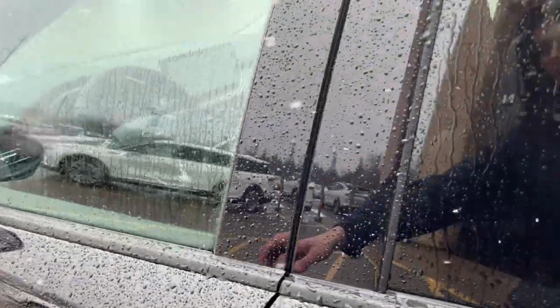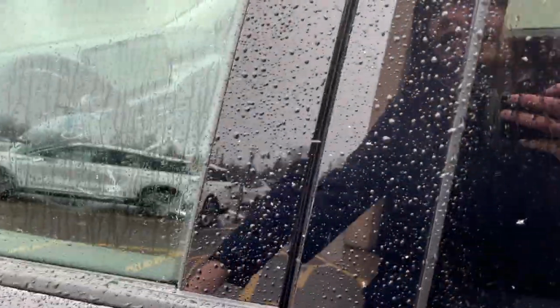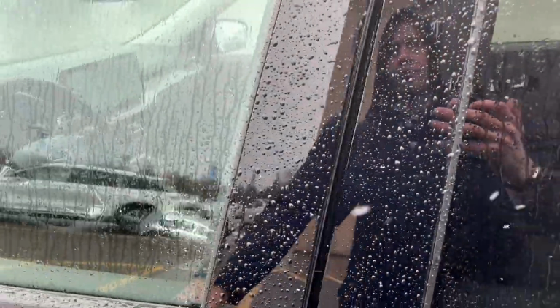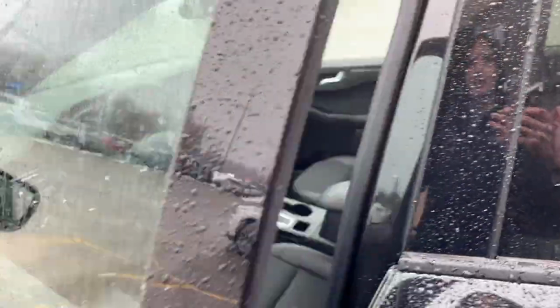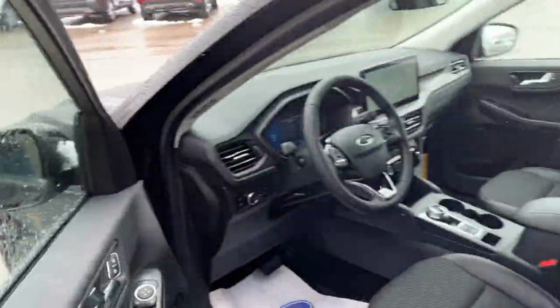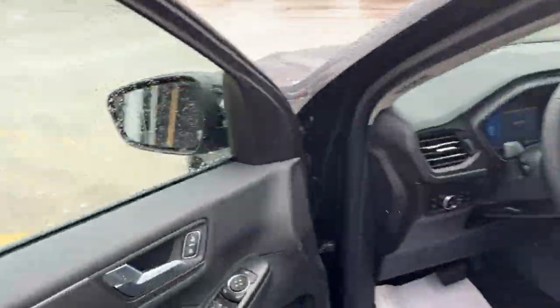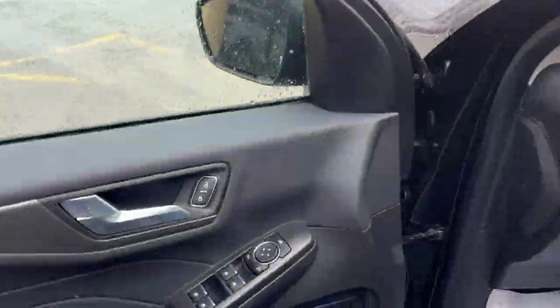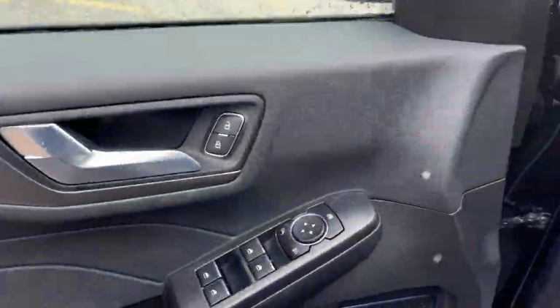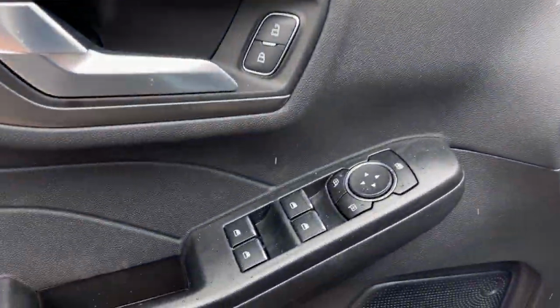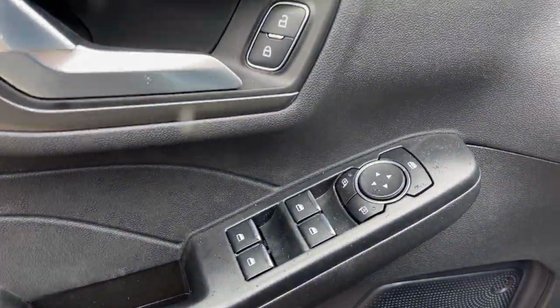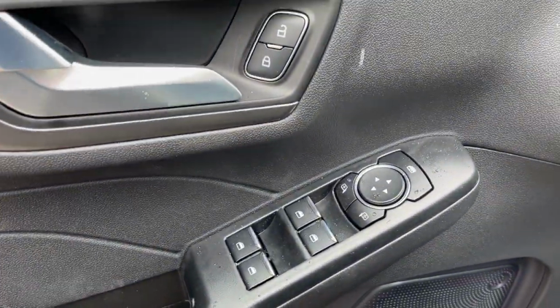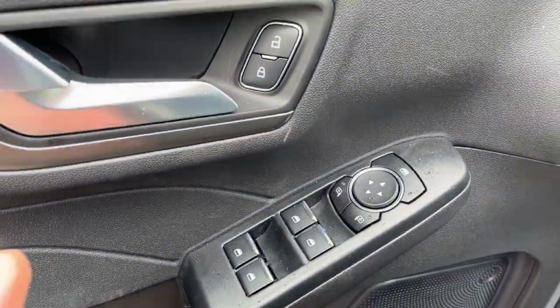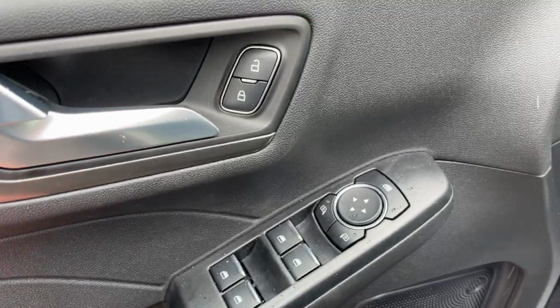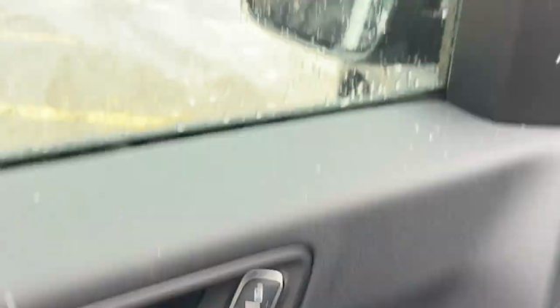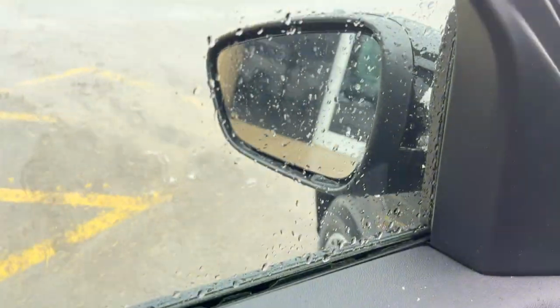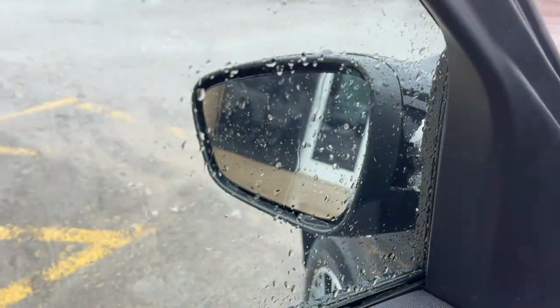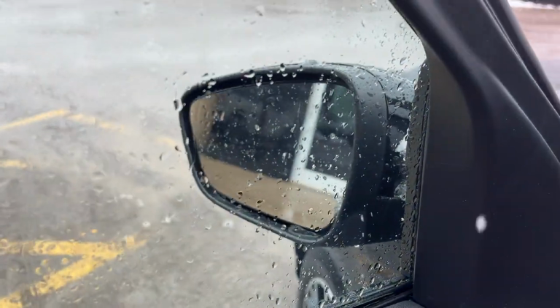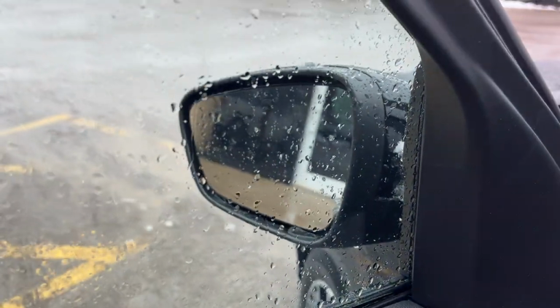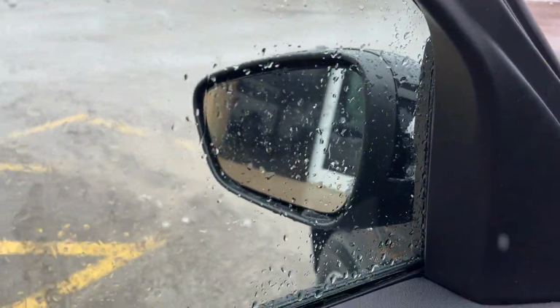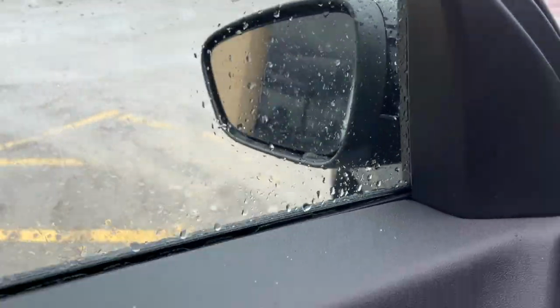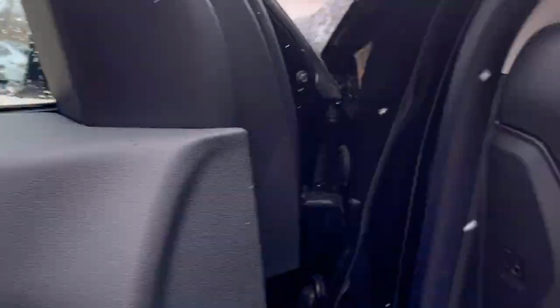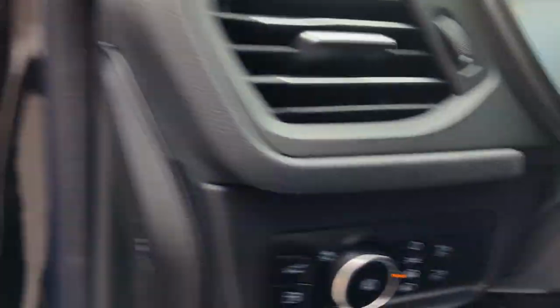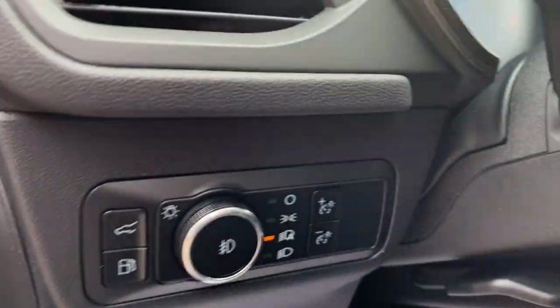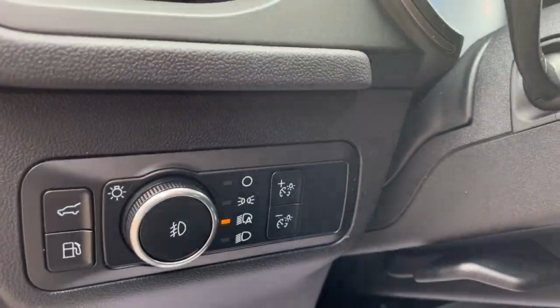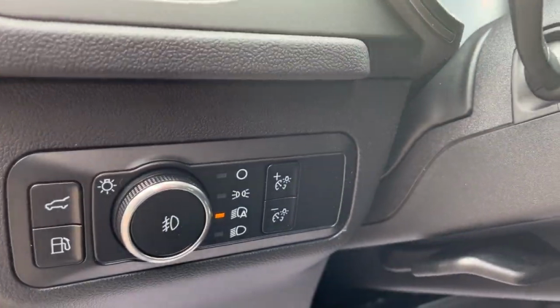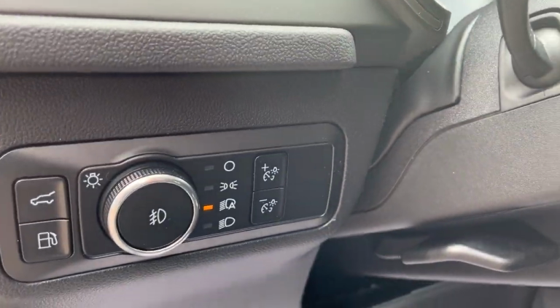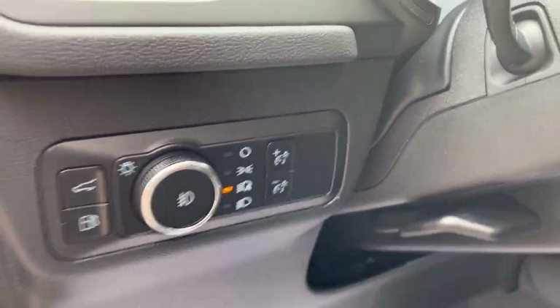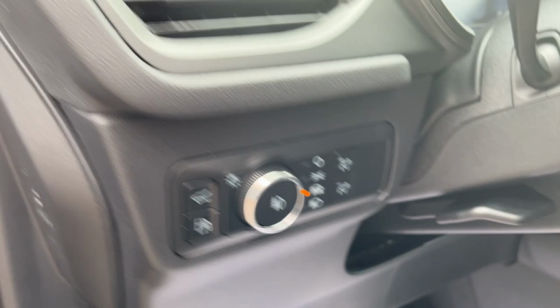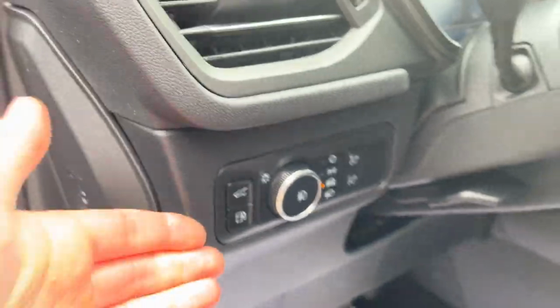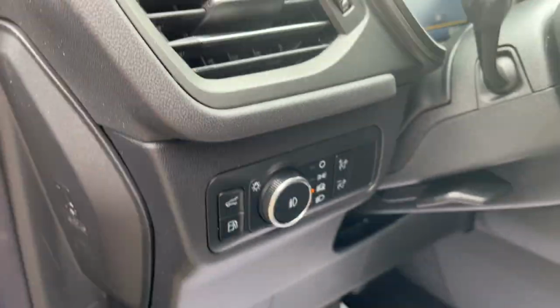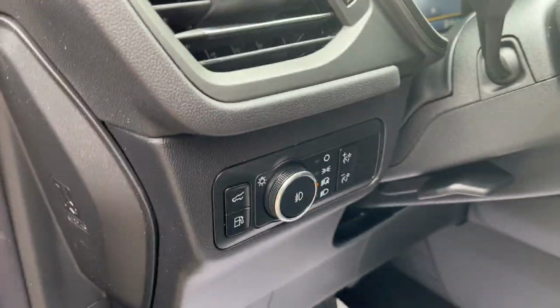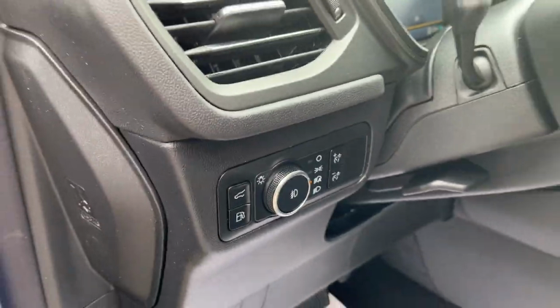Coming around to the front, you have power windows and locks of course, power glass, adjustable heated mirrors with blind spot monitoring, automatic headlights, and that's where you open your fuel port.